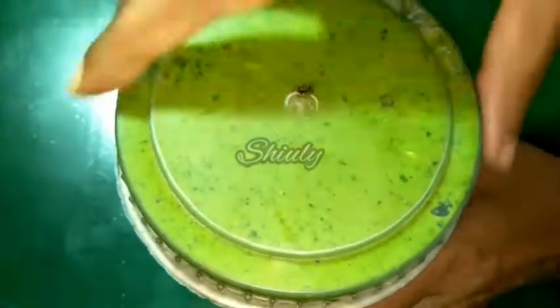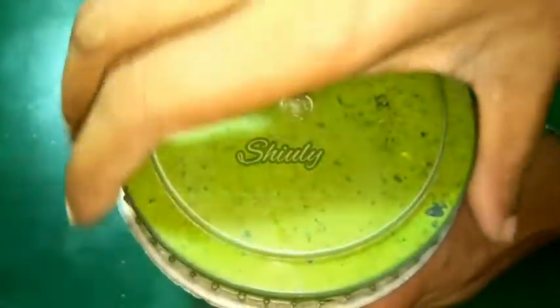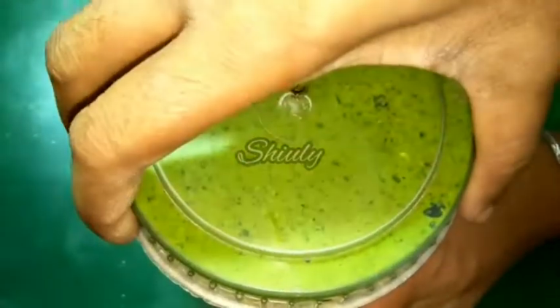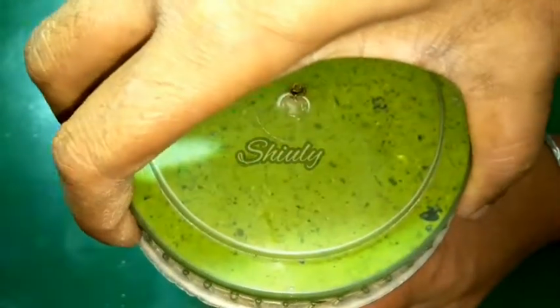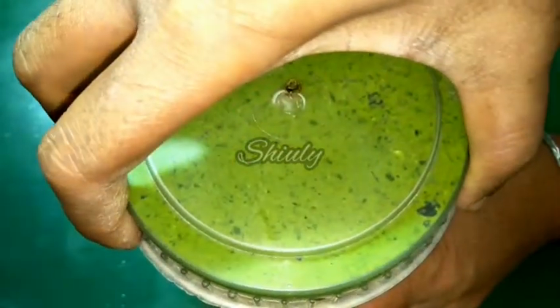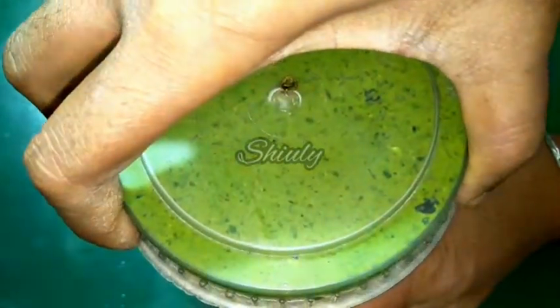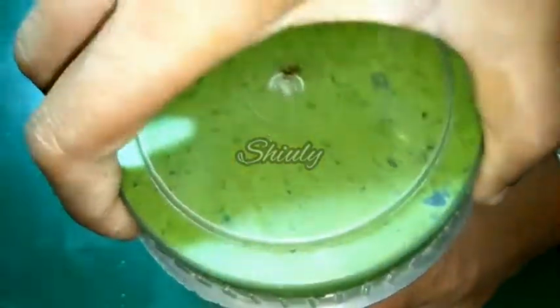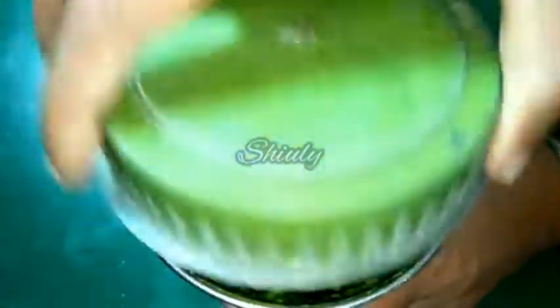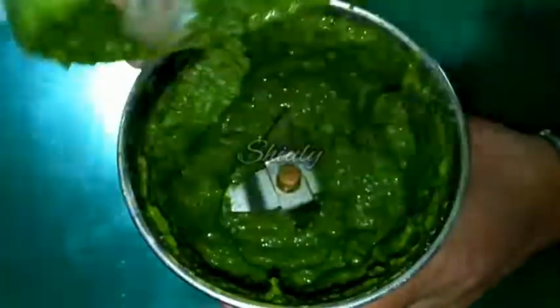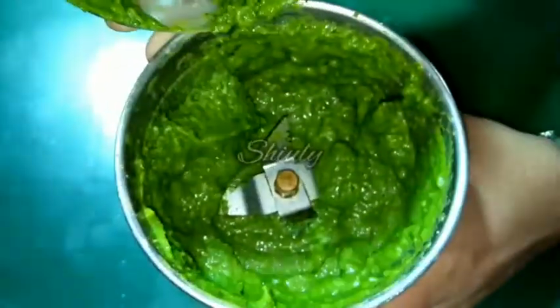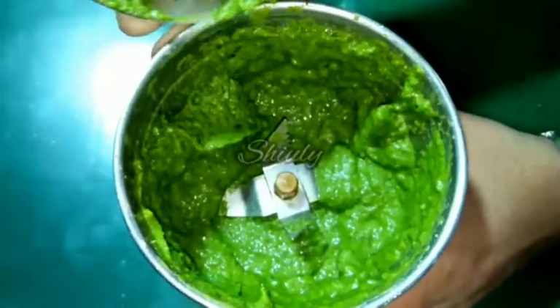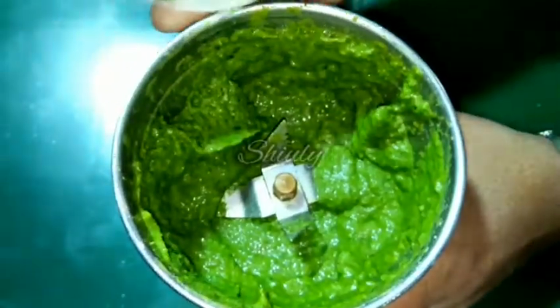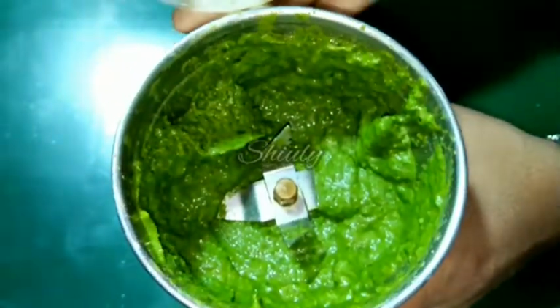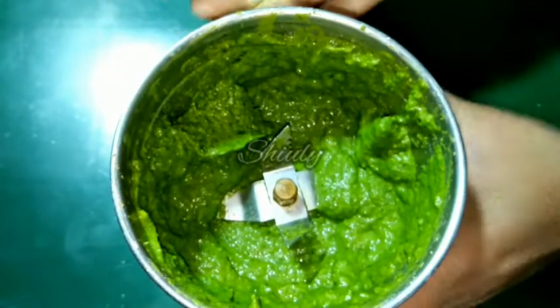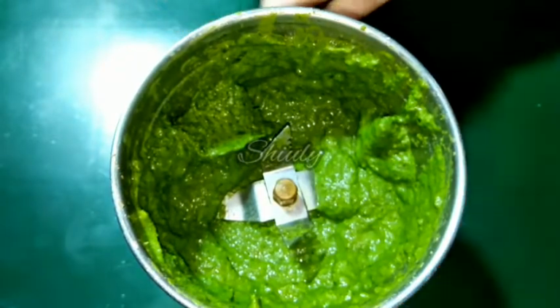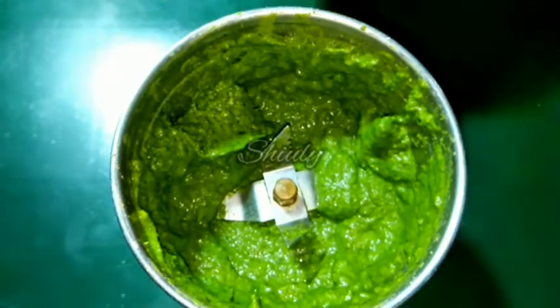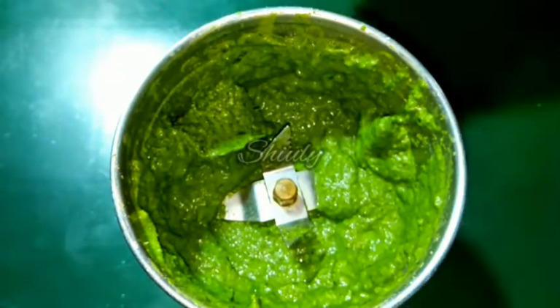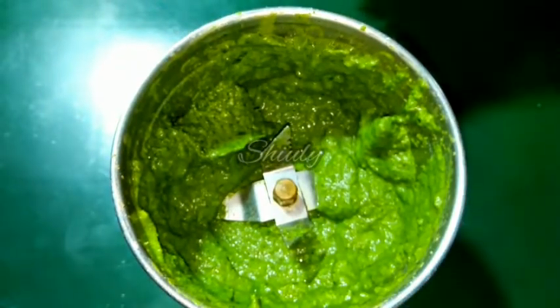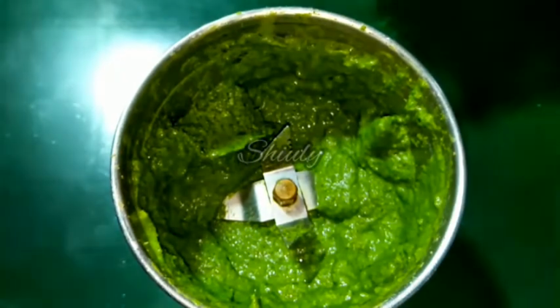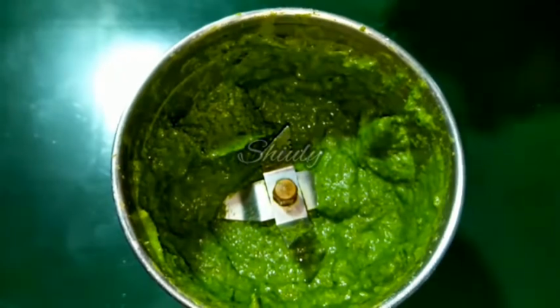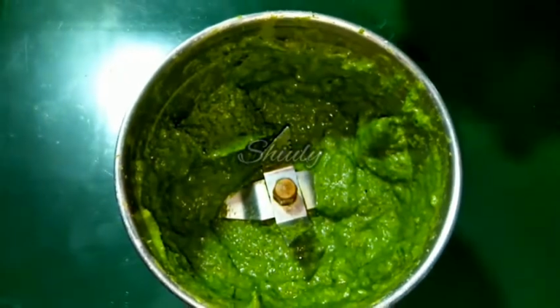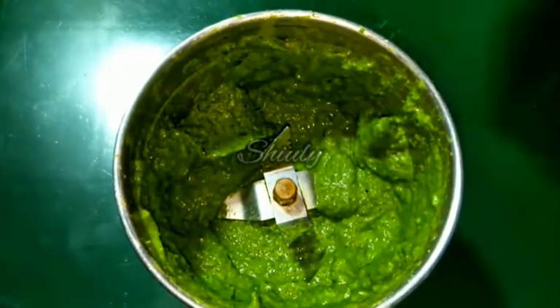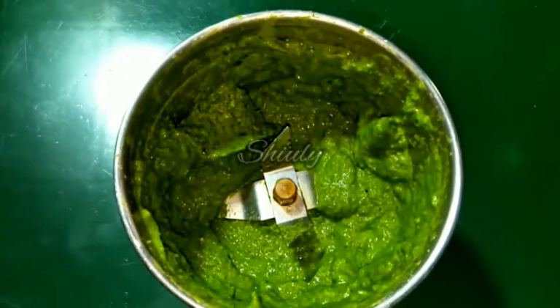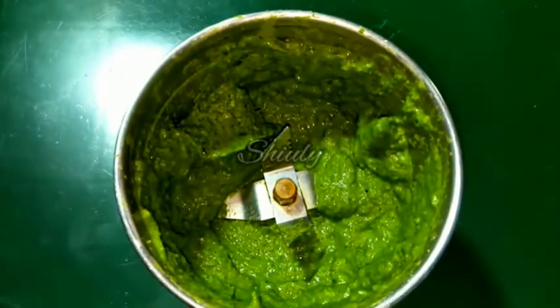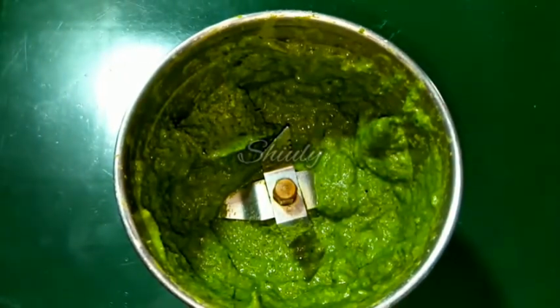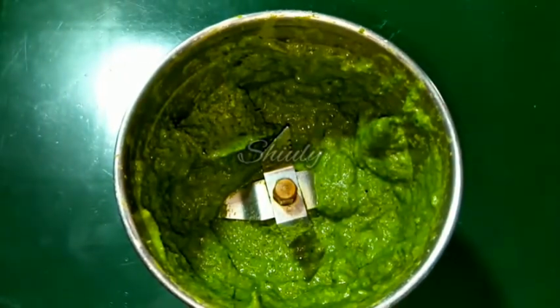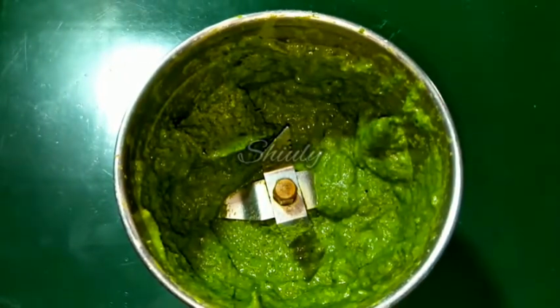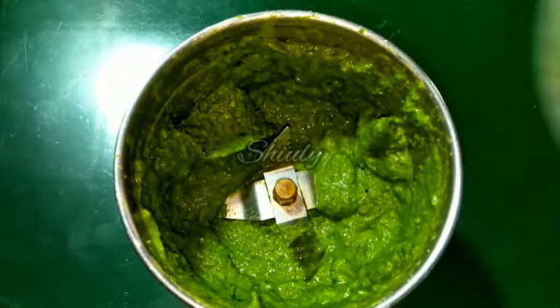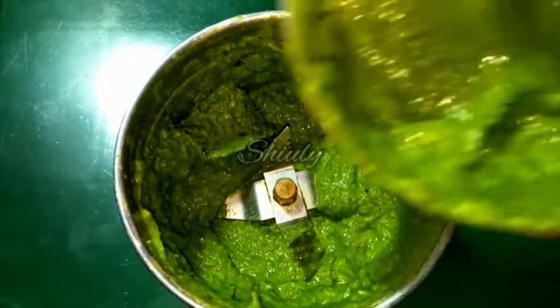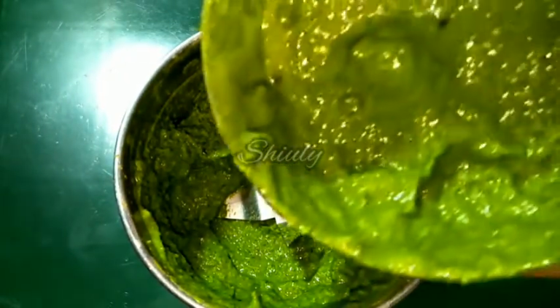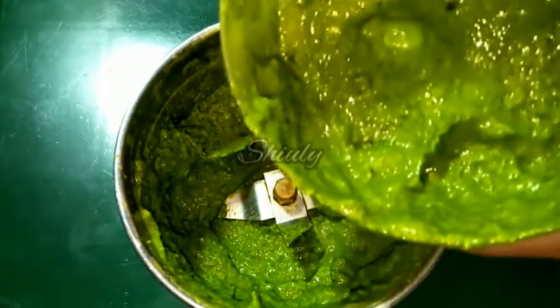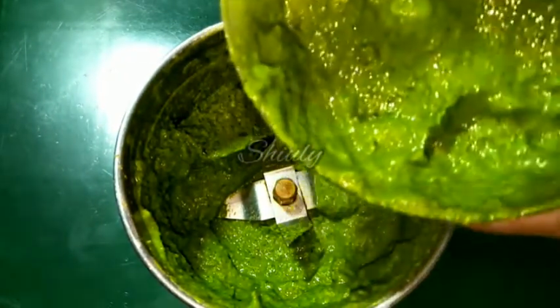I added about two tablespoons of water while making this chutney, and now the chutney is ready to serve. So let's serve it!